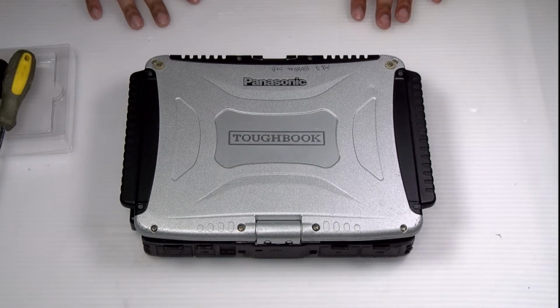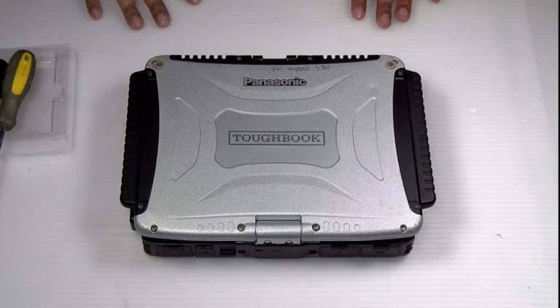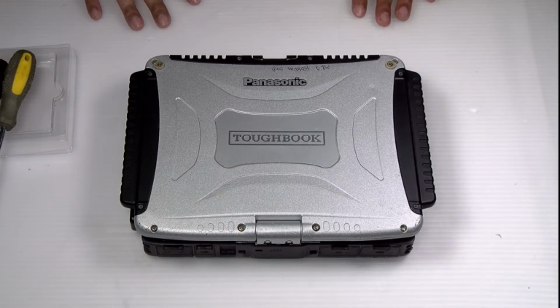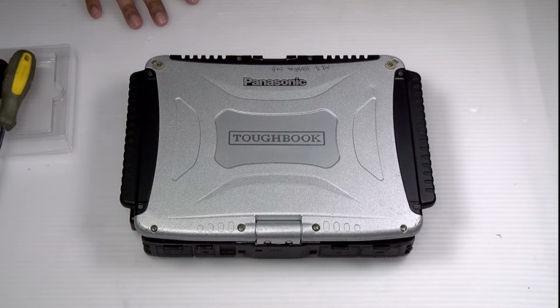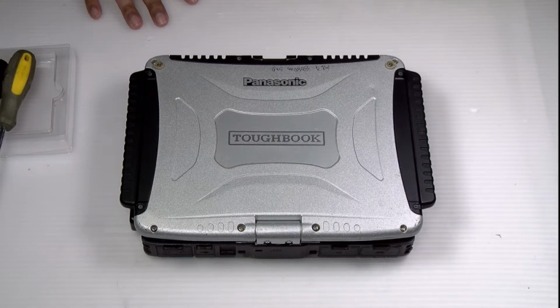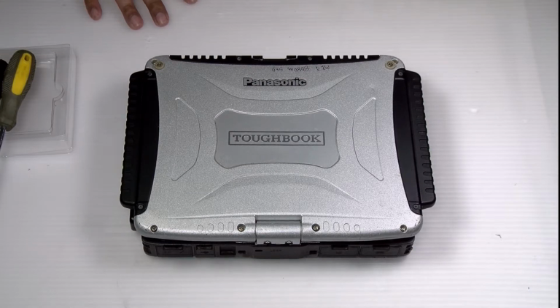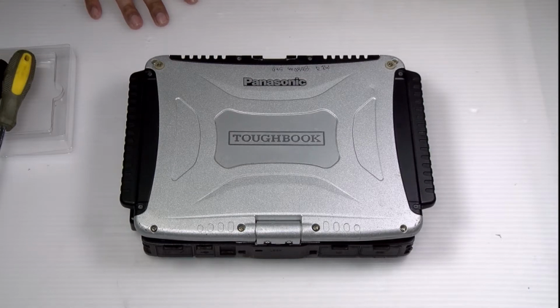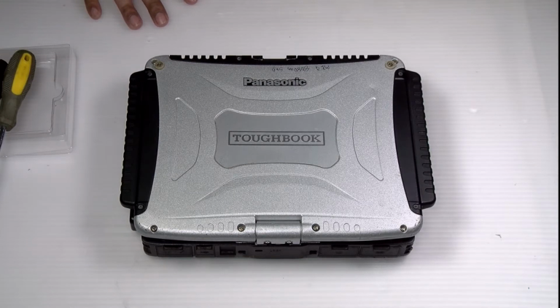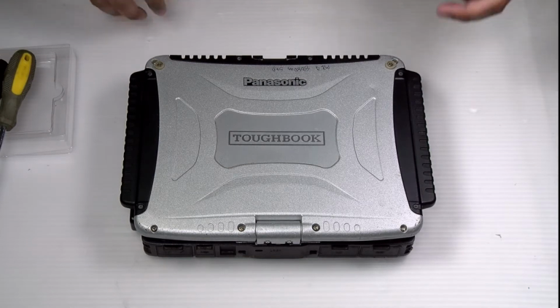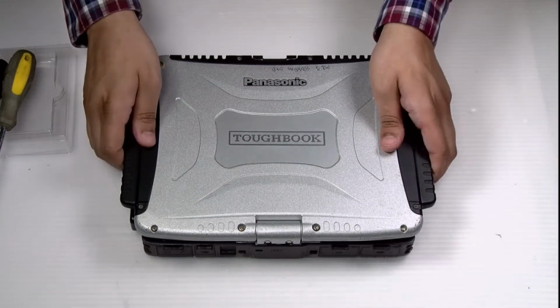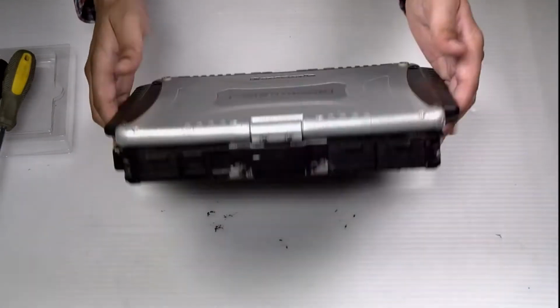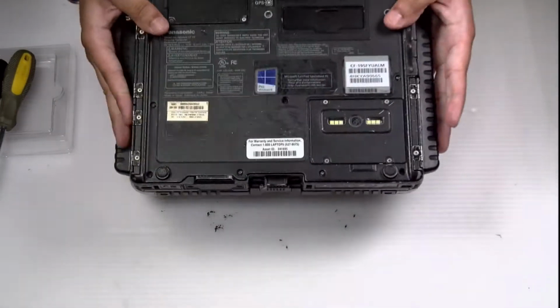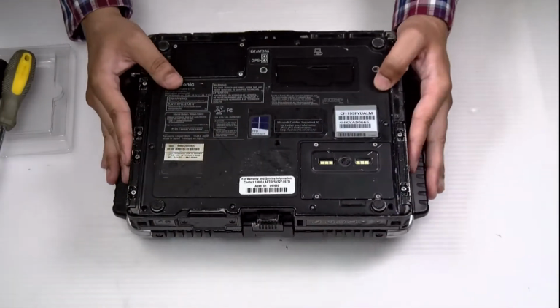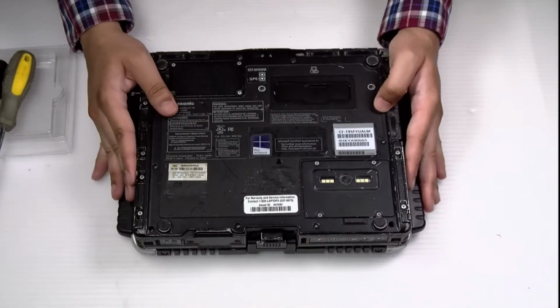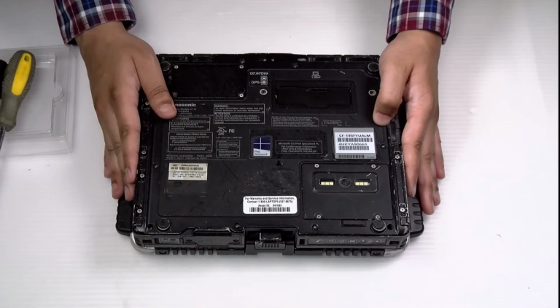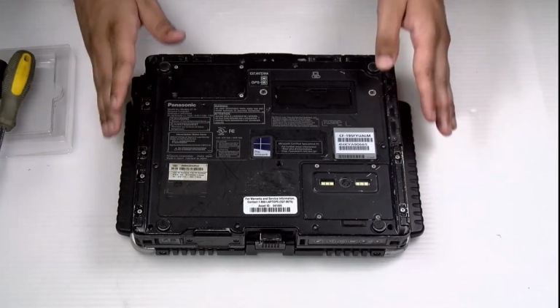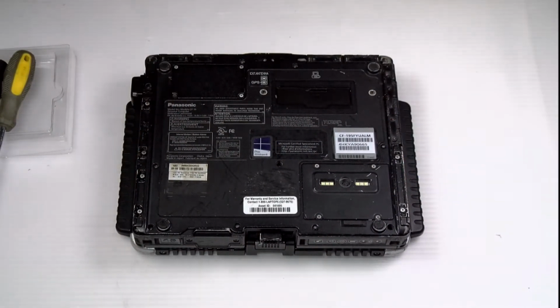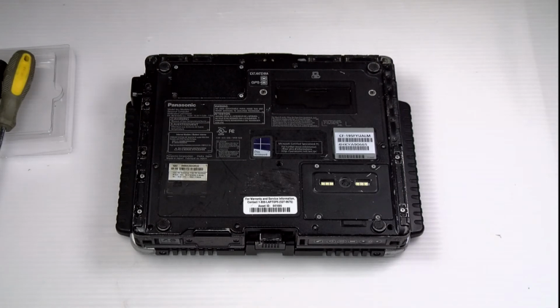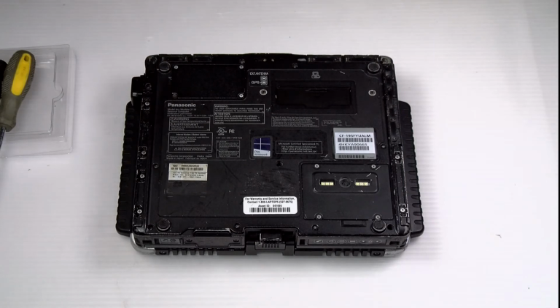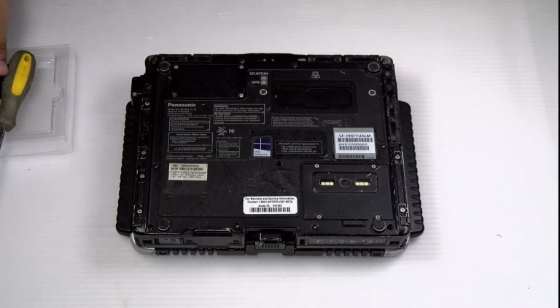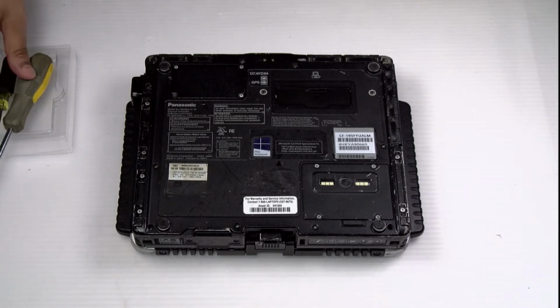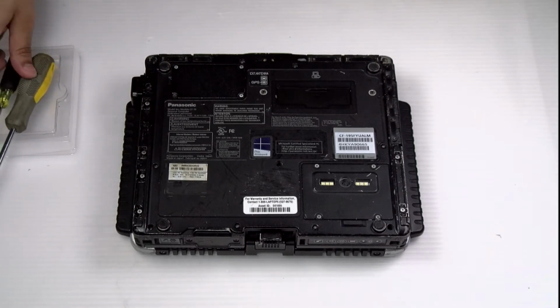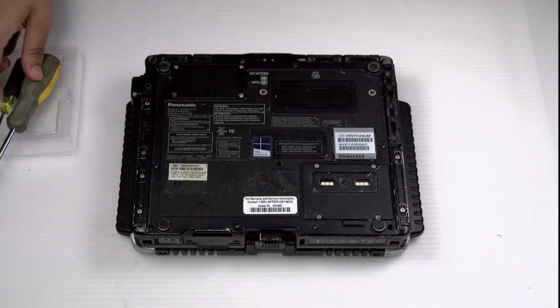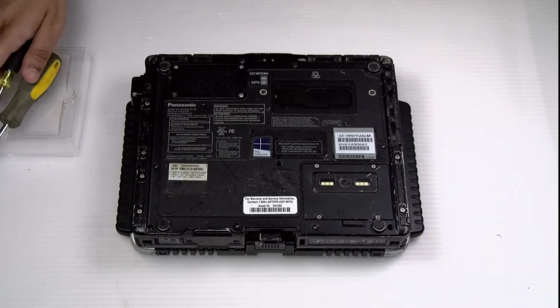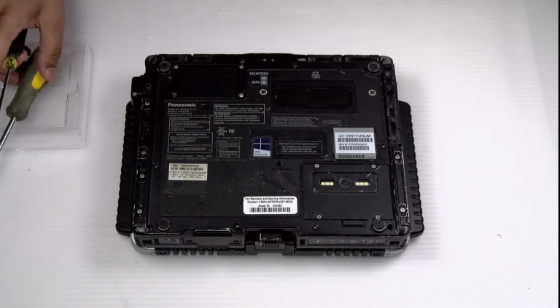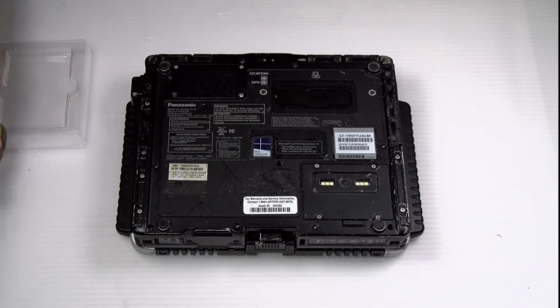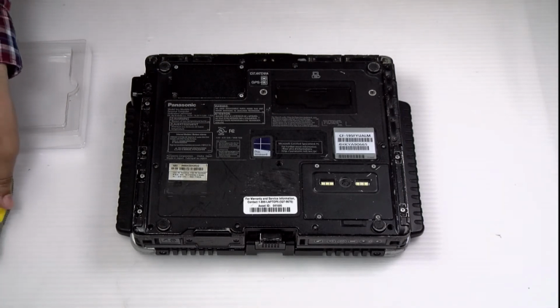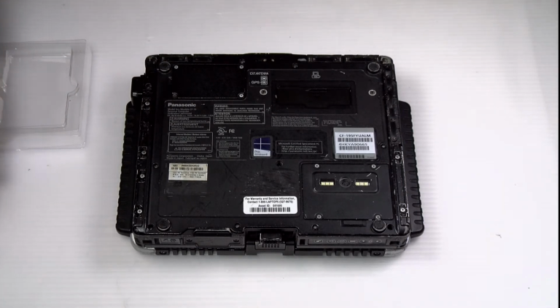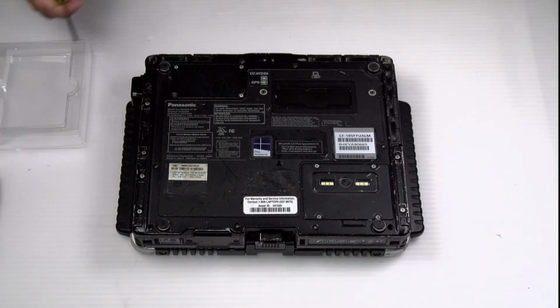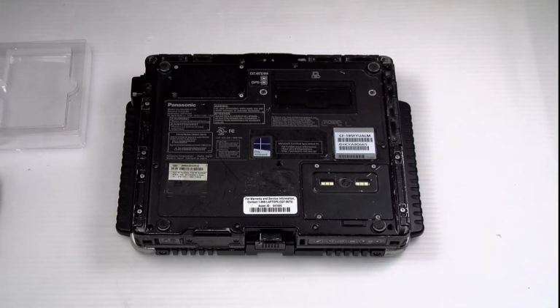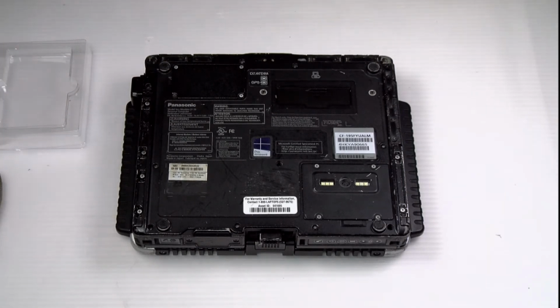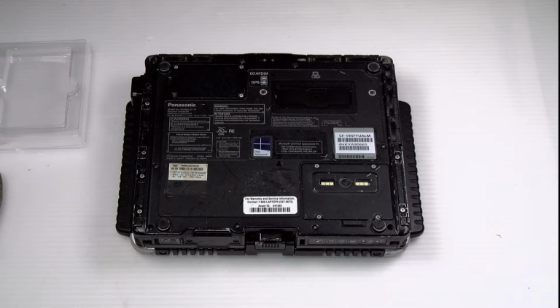Today we'll be replacing the WLAN card, or Wi-Fi card, in your Panasonic Toughbook CF-19. Flip it over — you have to remove all the screws on this bottom plate, besides the ones on the doors.